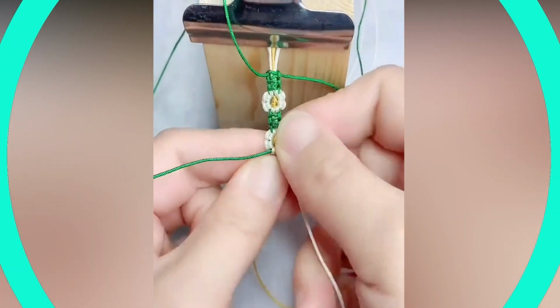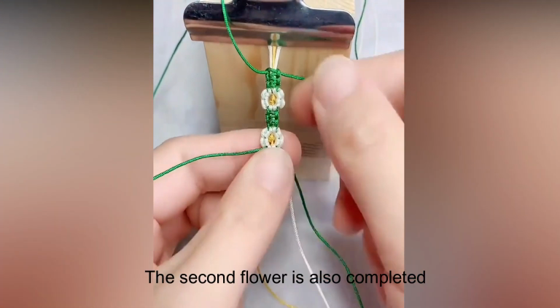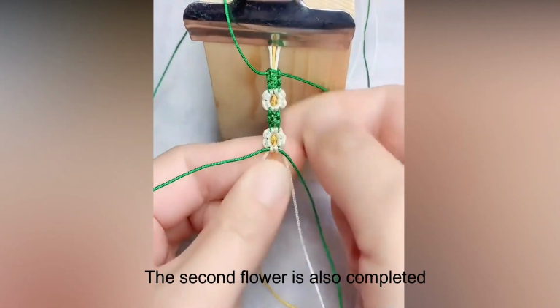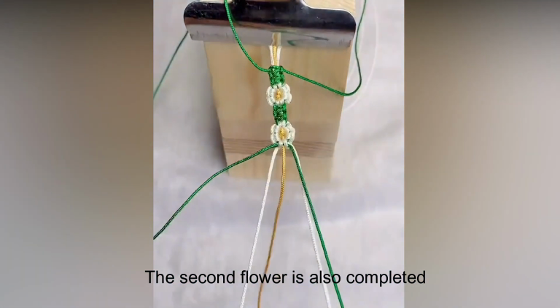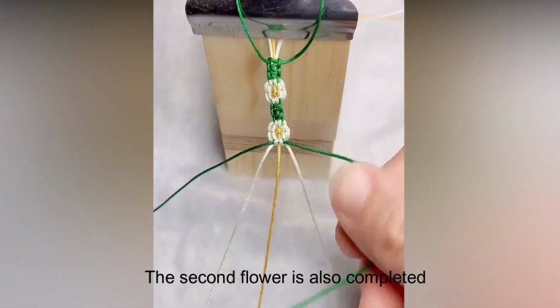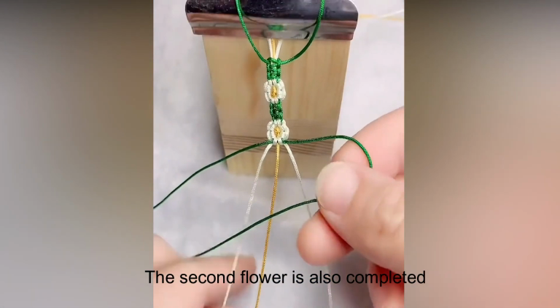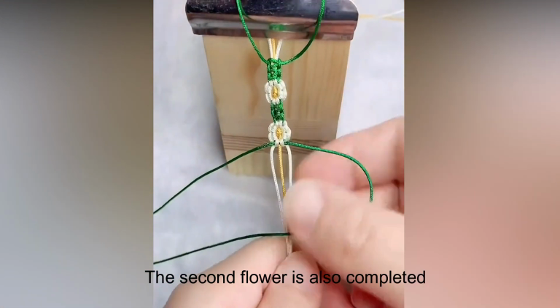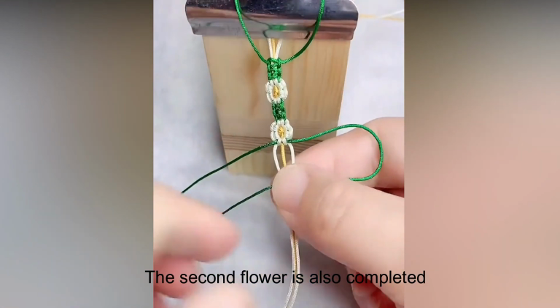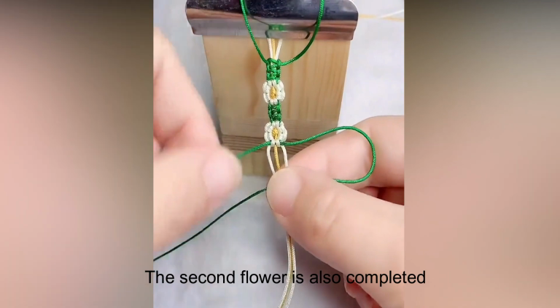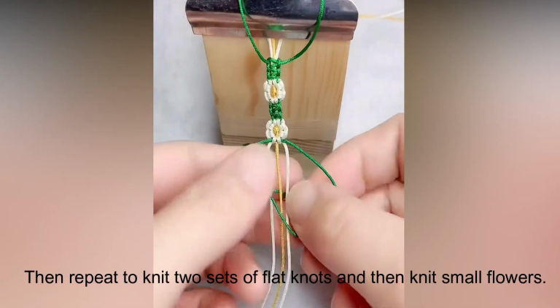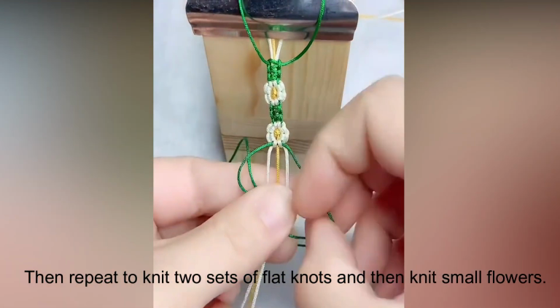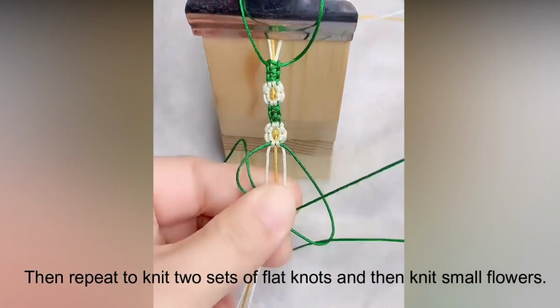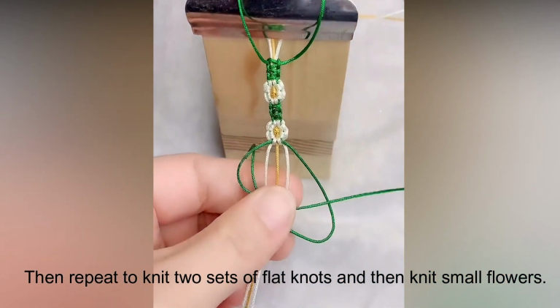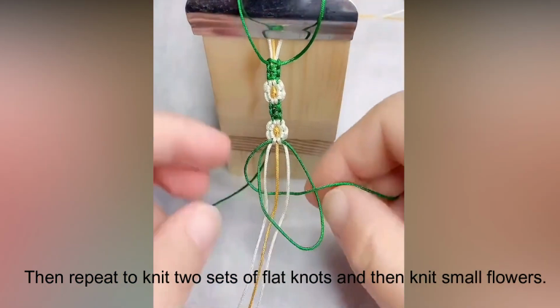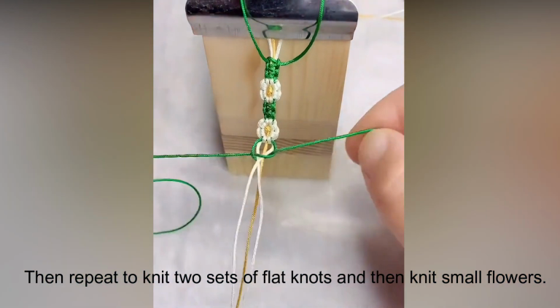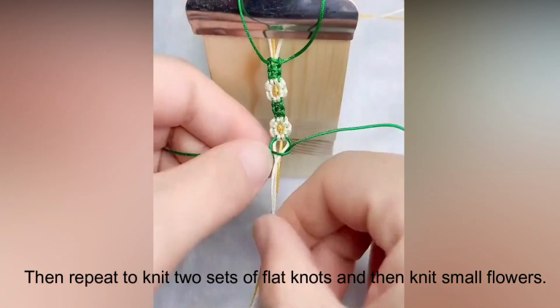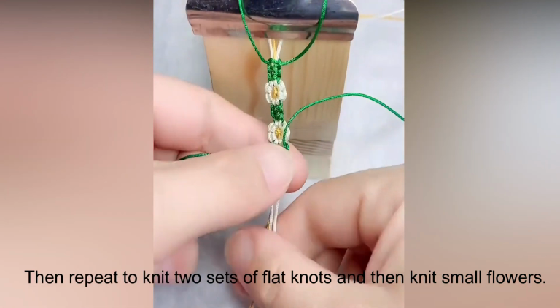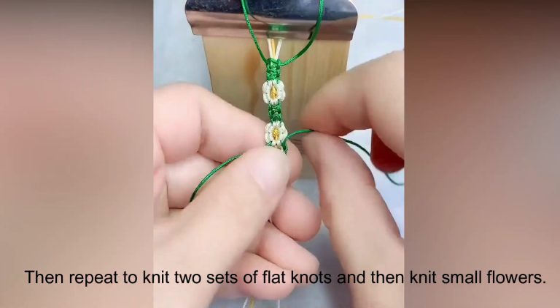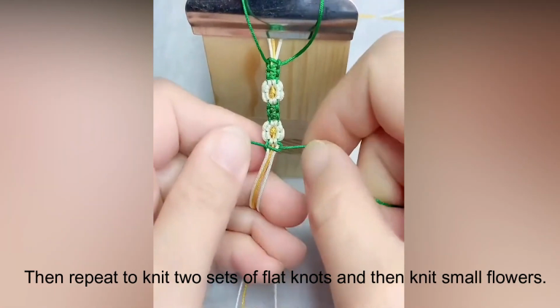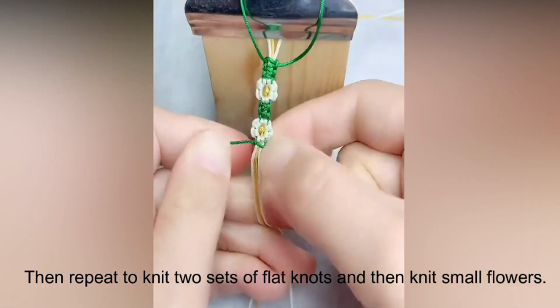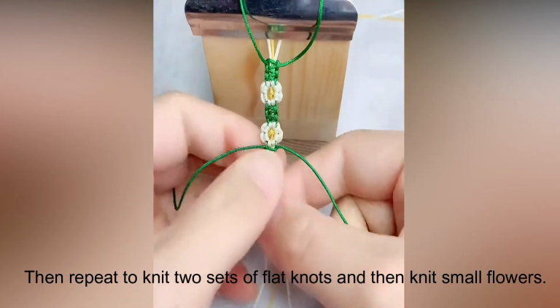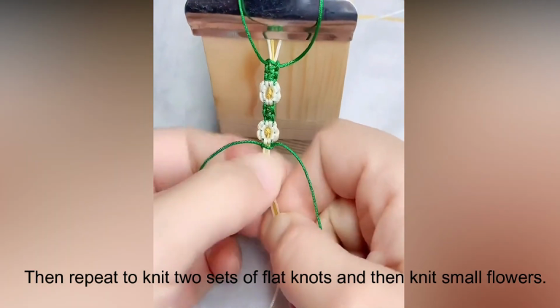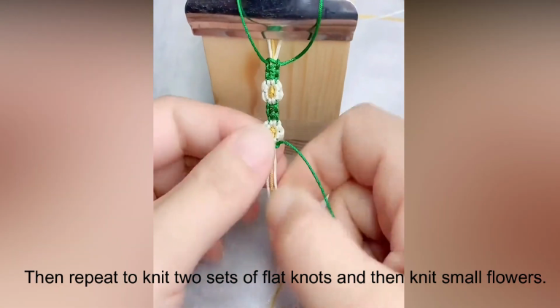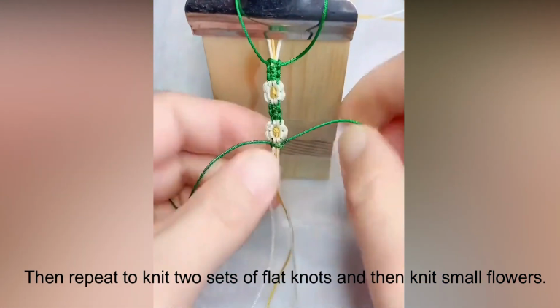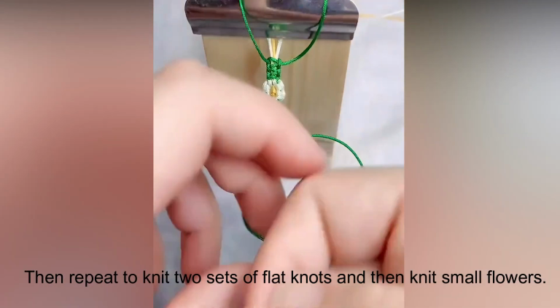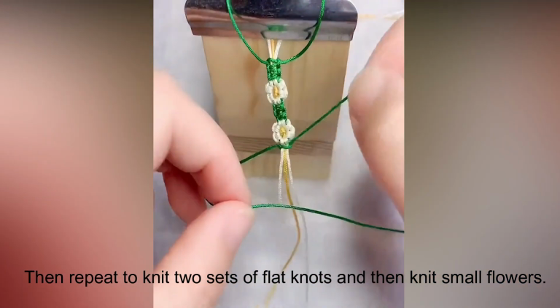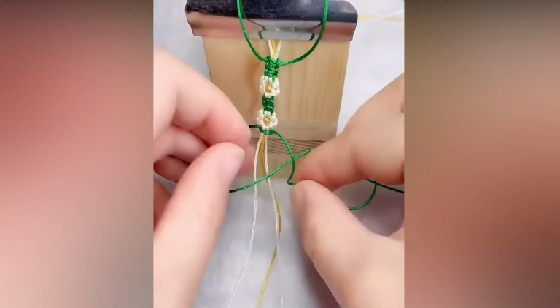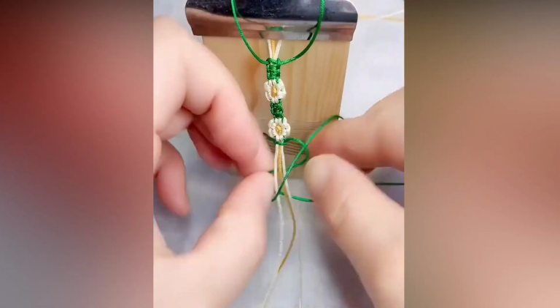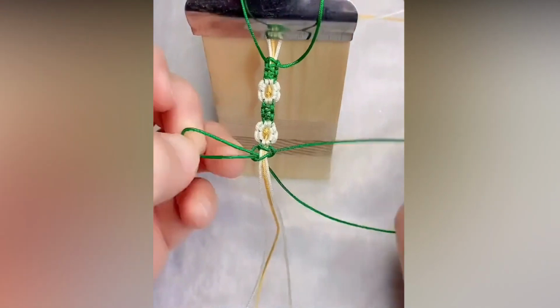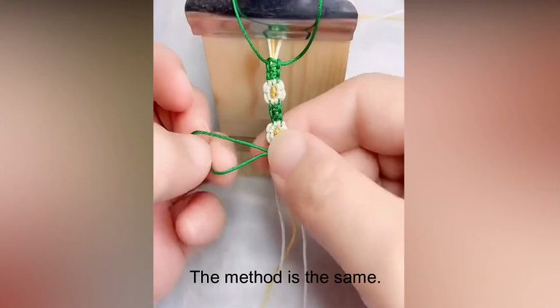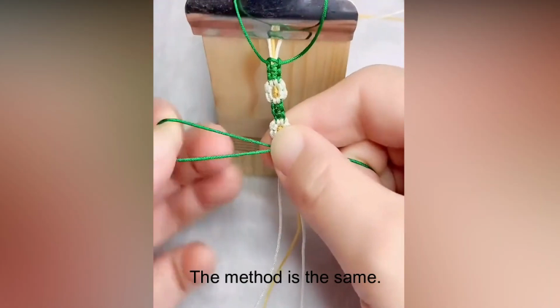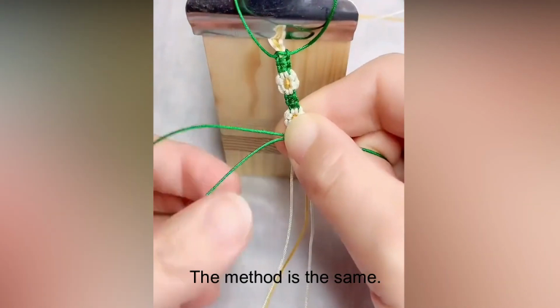The second flower is also completed. Then repeat: knit two sets of flat knots and then knit small flowers. The method is the same.